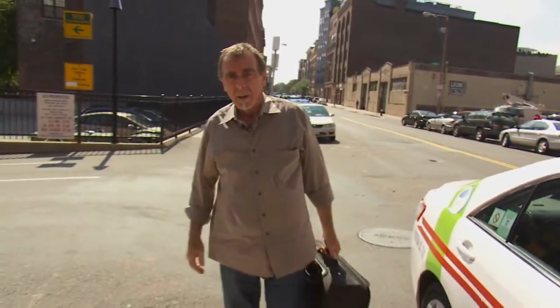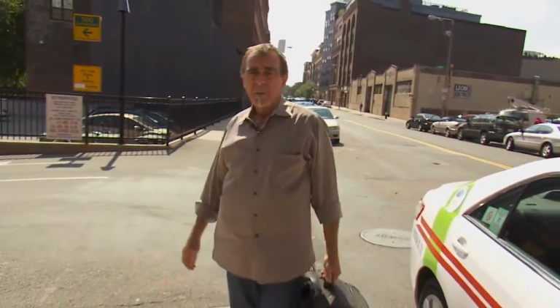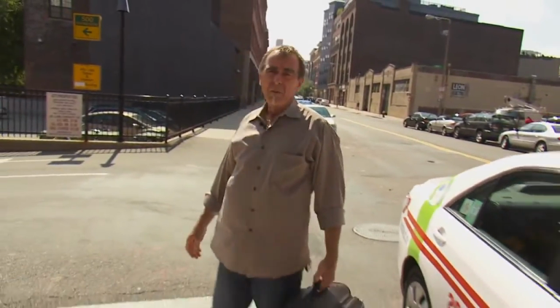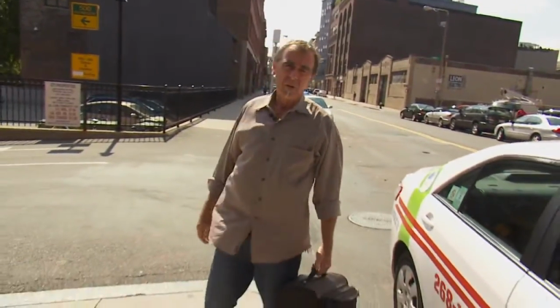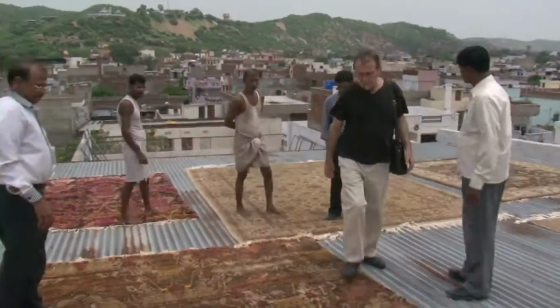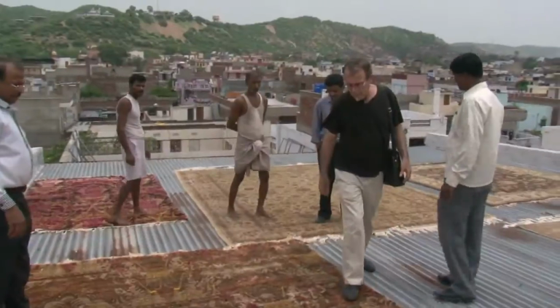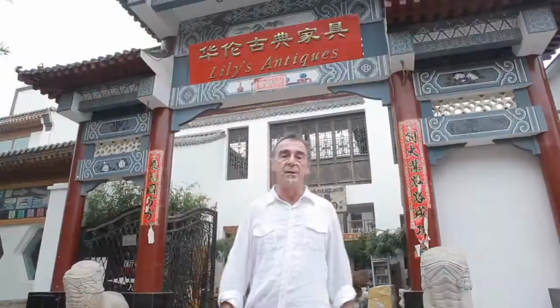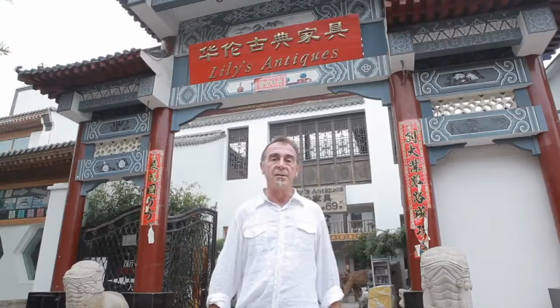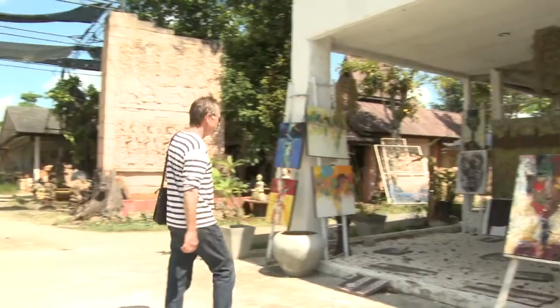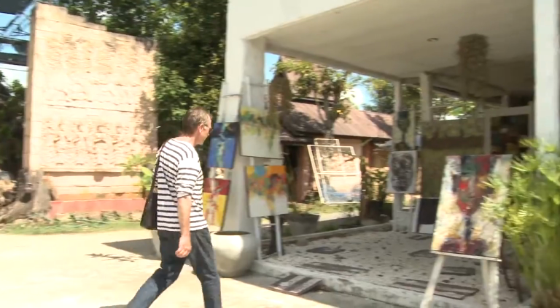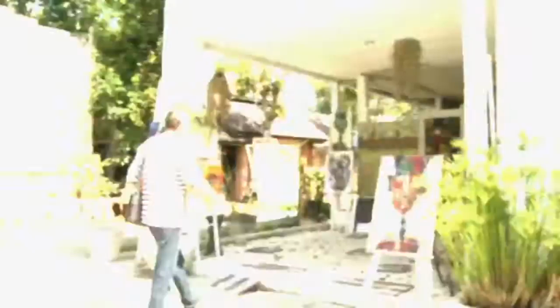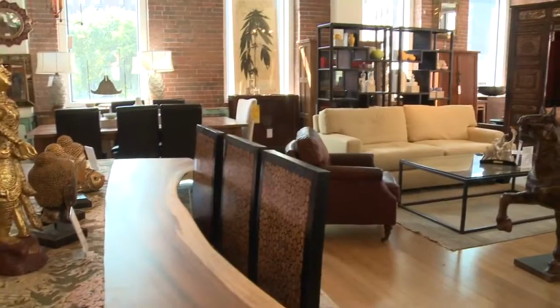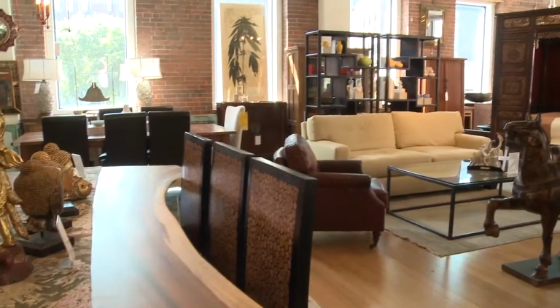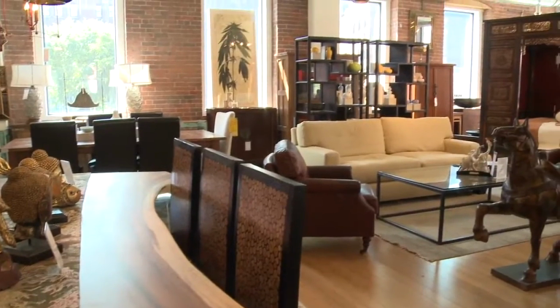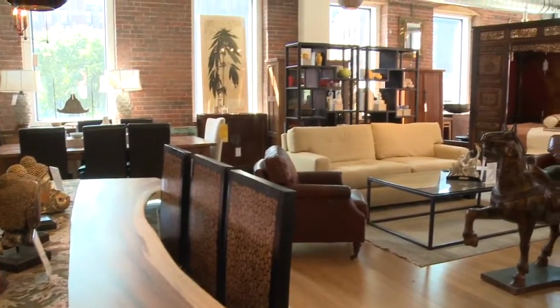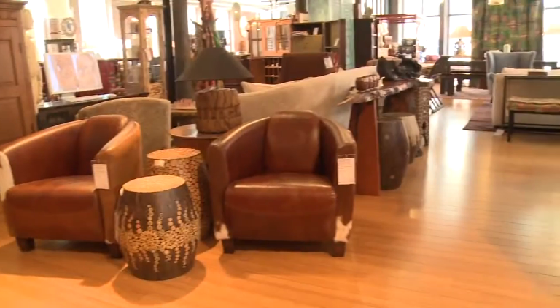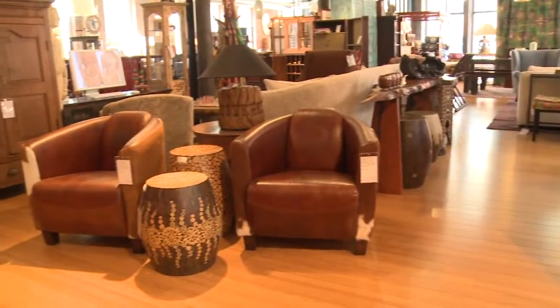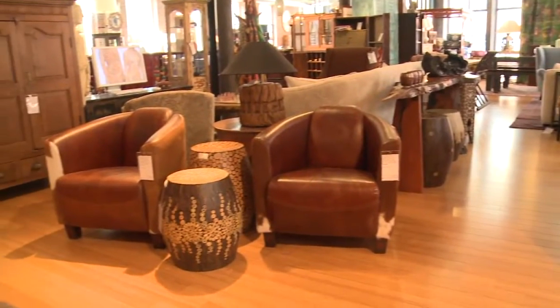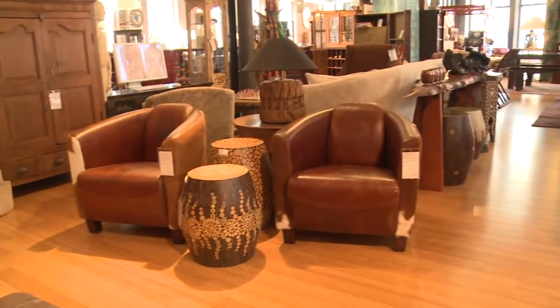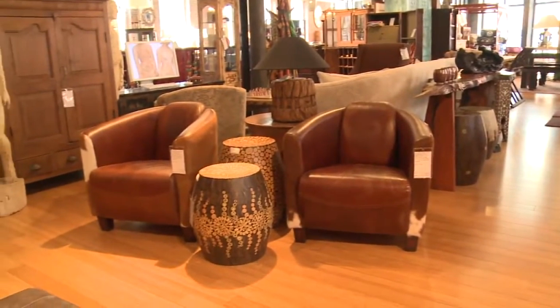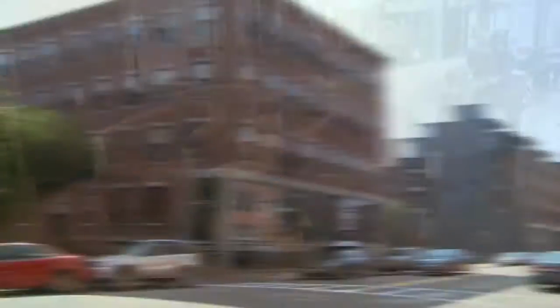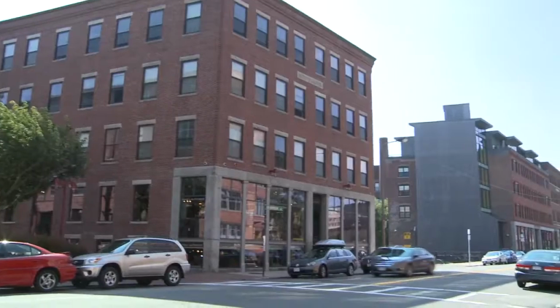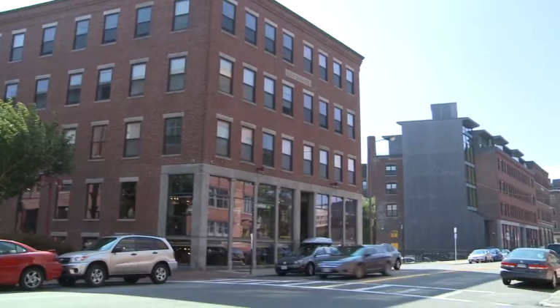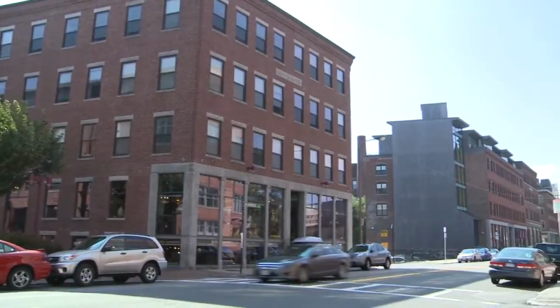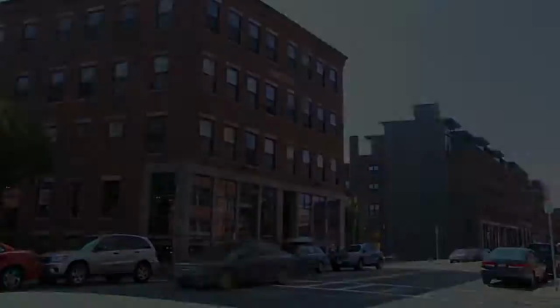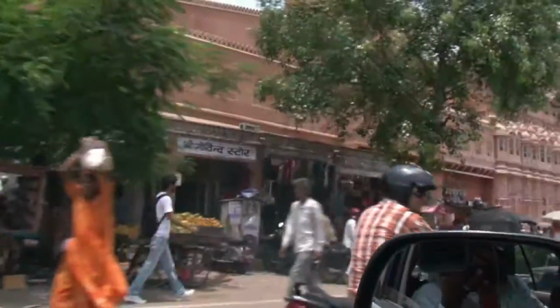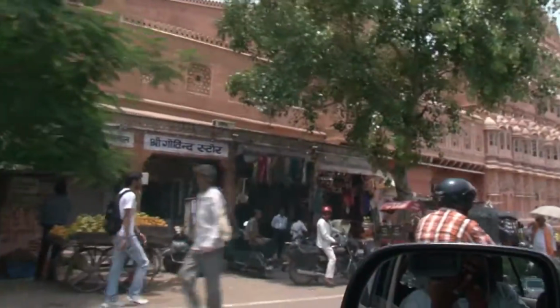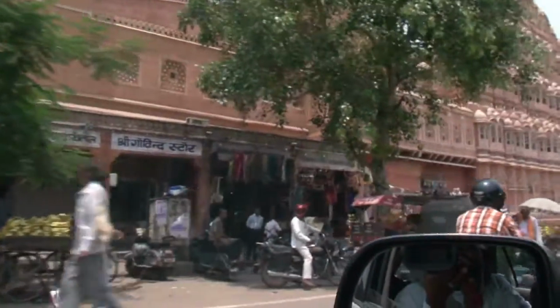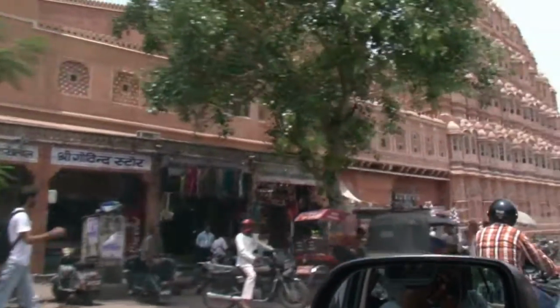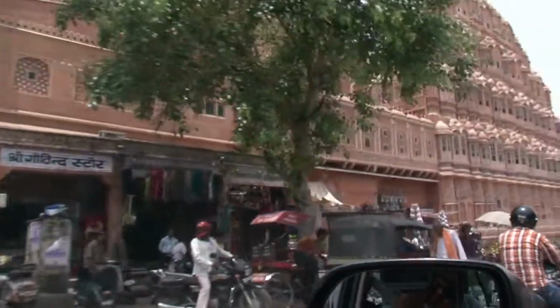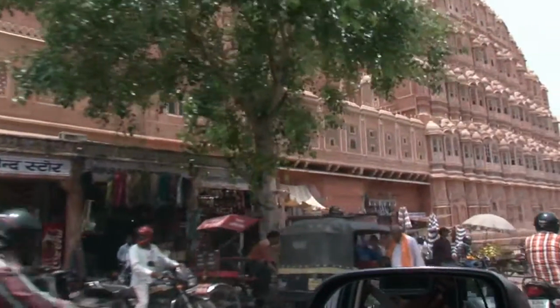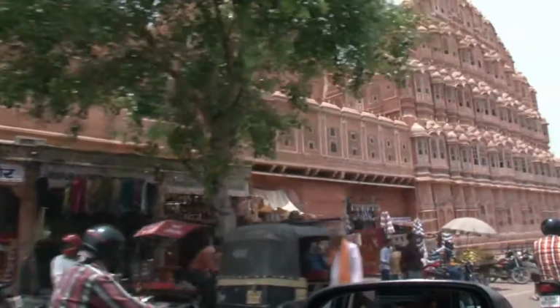In the past few months I've been to India, China and Thailand to find the best home decor the world has to offer for my showroom here in the south end of Boston. Today I'll take you with me to Rajasthan, India.